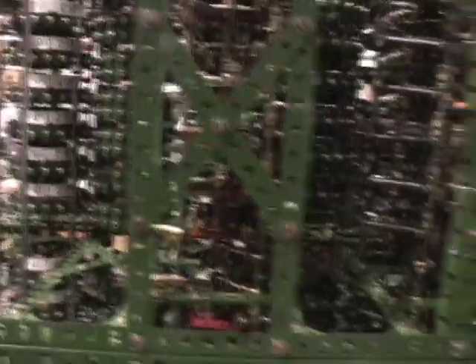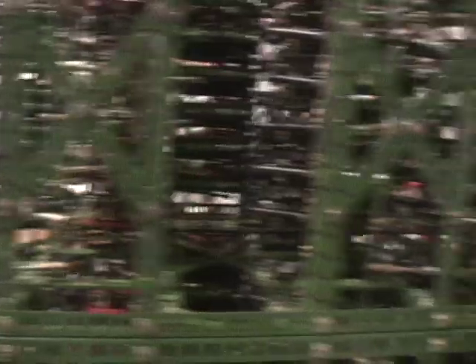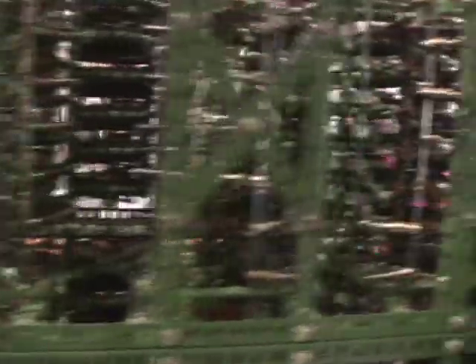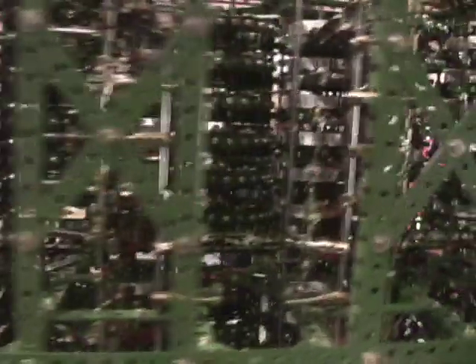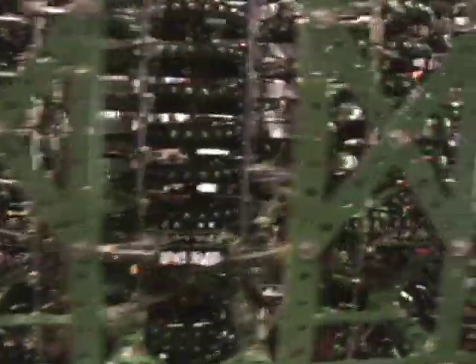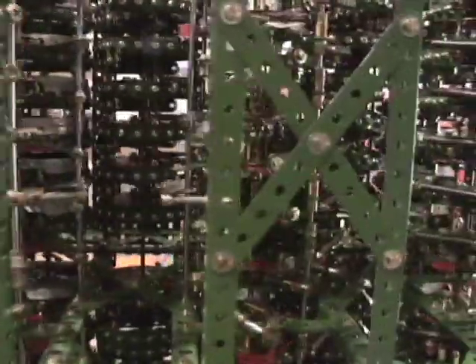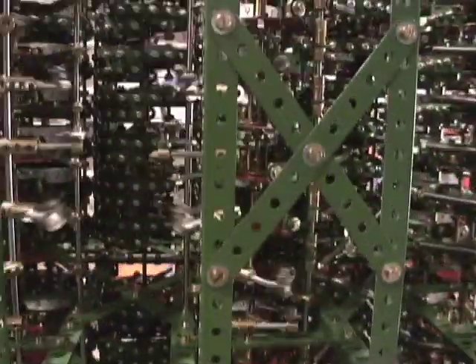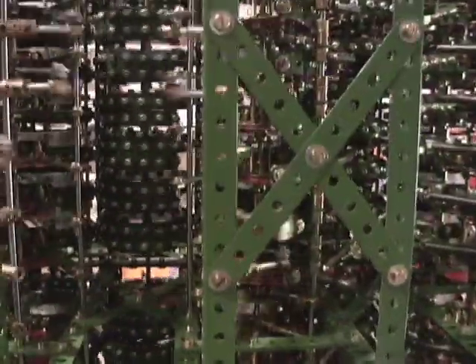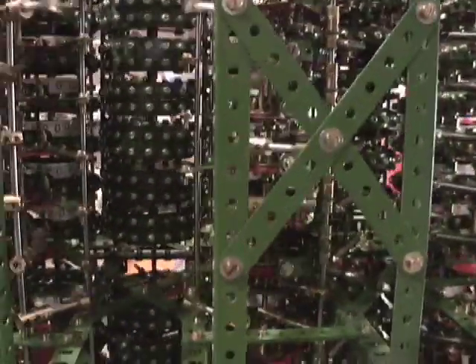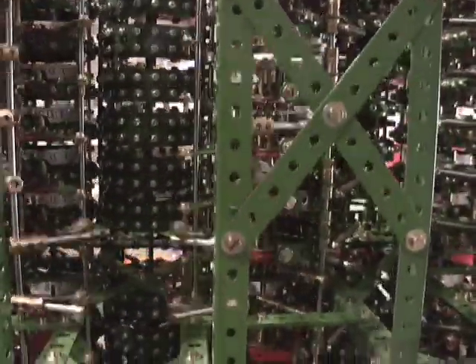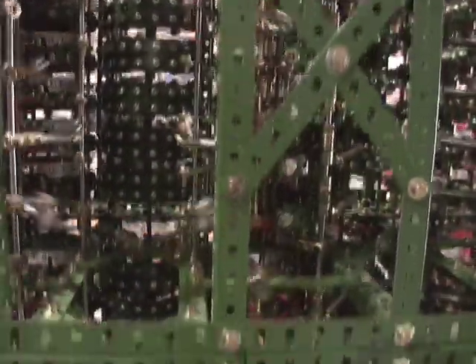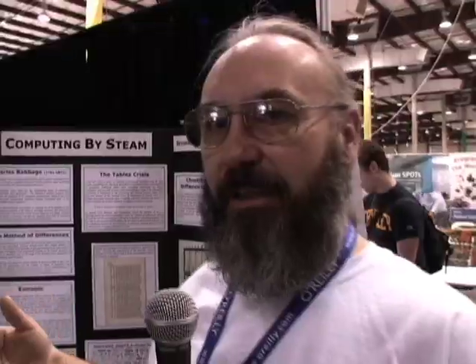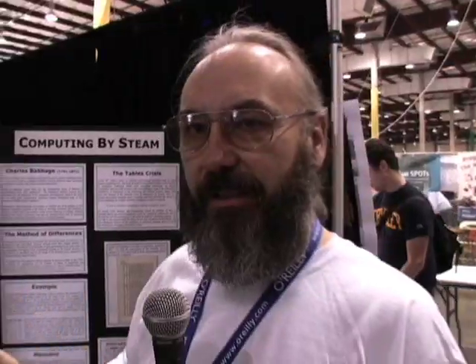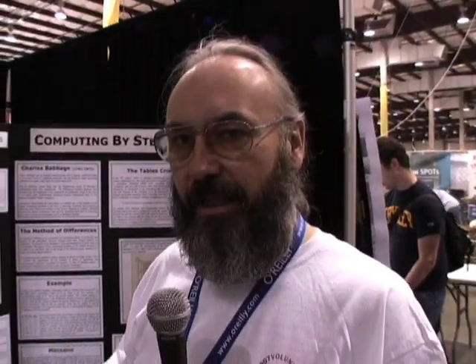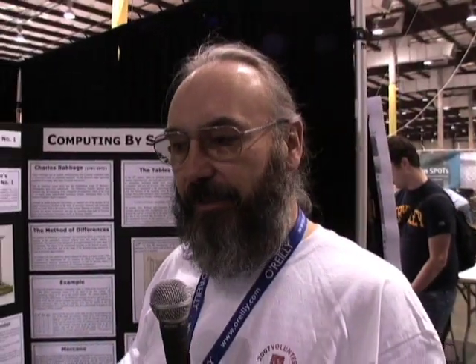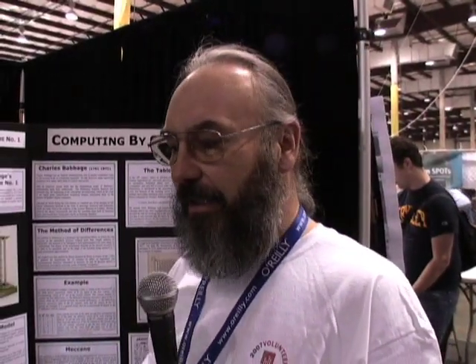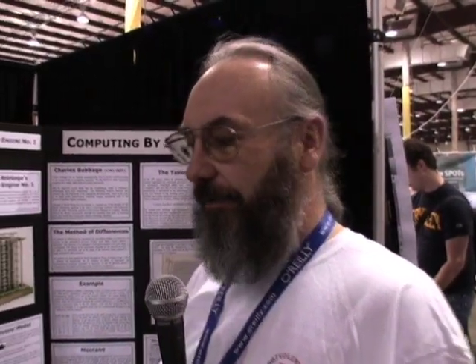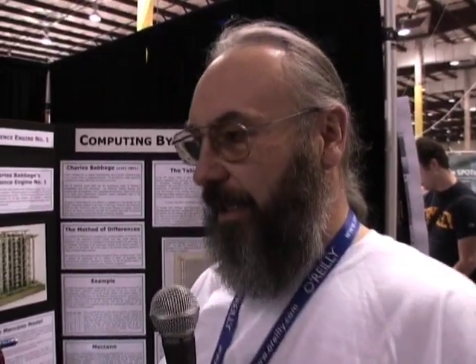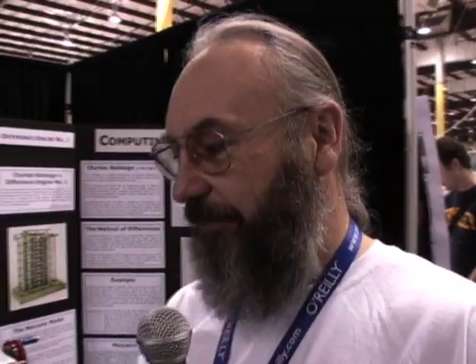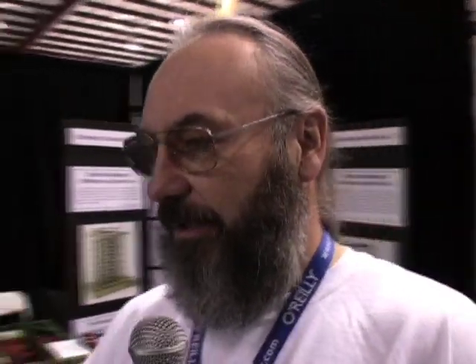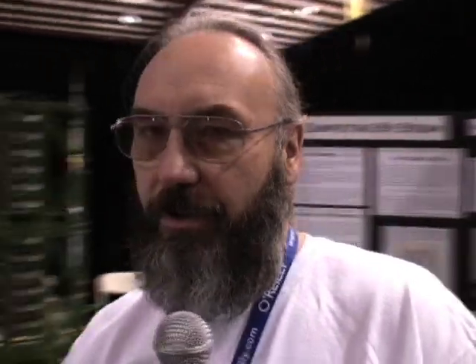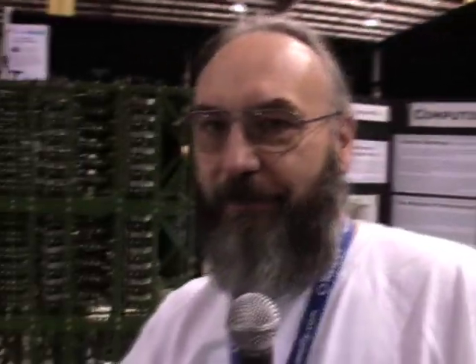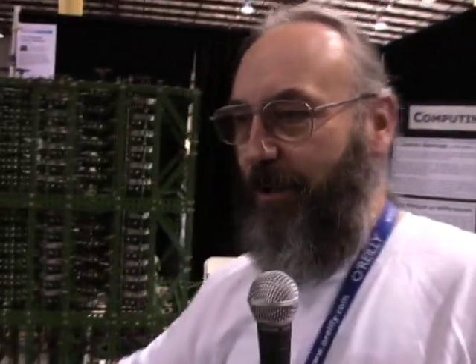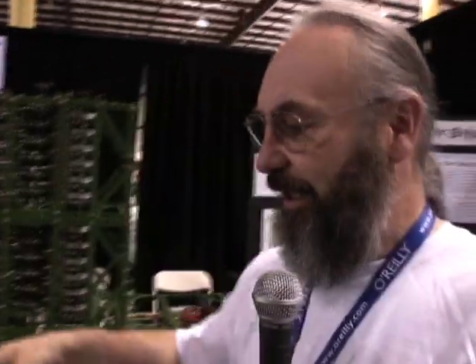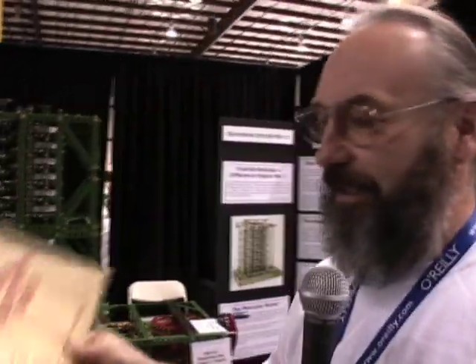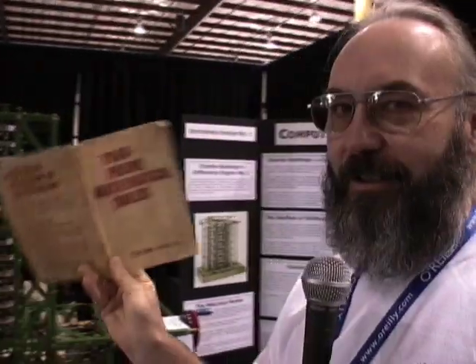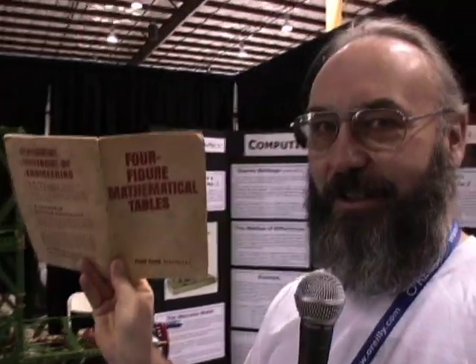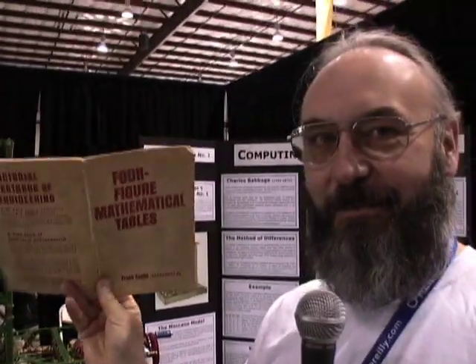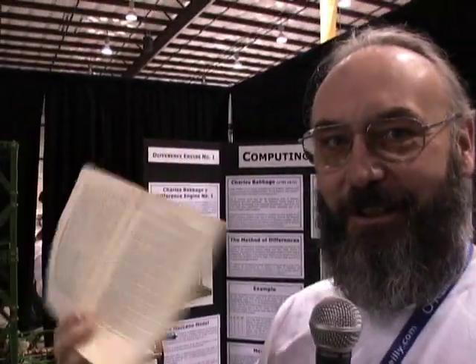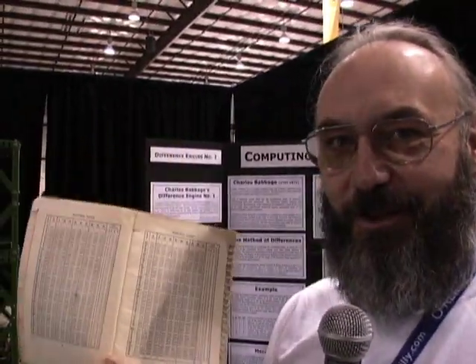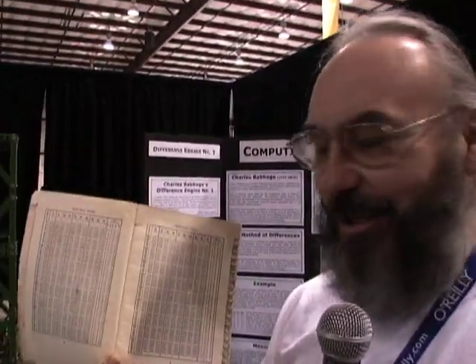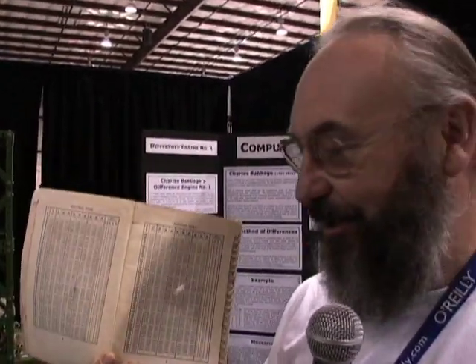The difference engine is a machine designed for calculating mathematical tables, of the kind everyone used to use before pocket calculators. Here's an example that I used to use in high school.